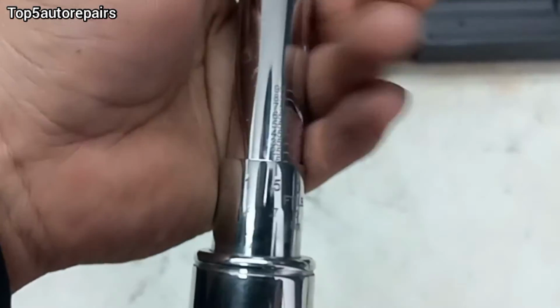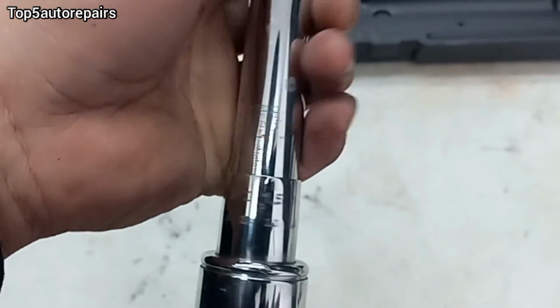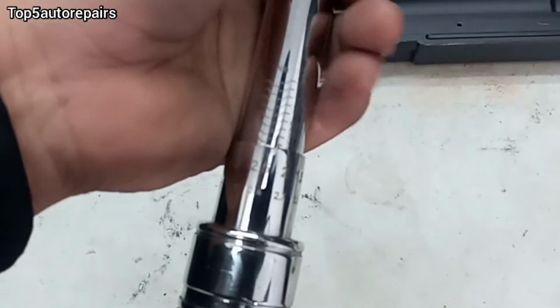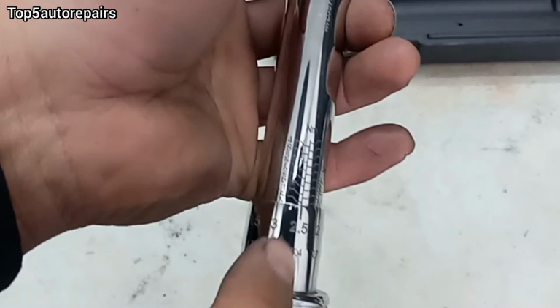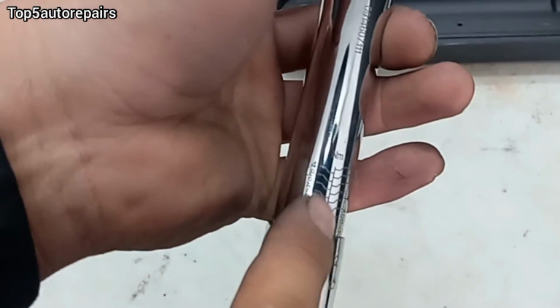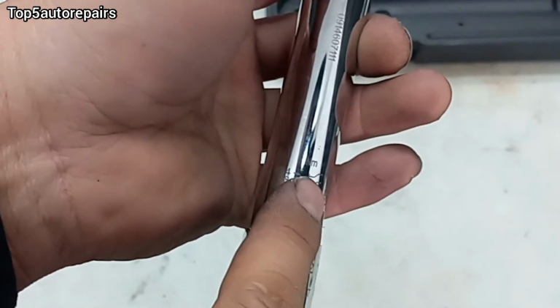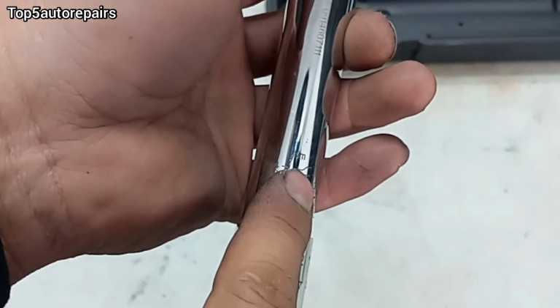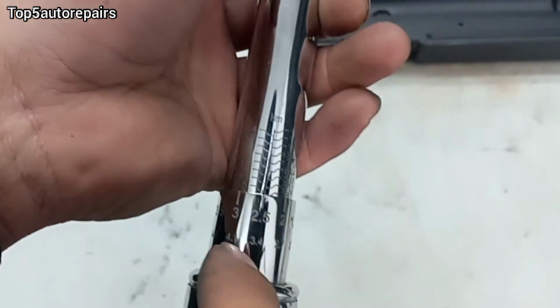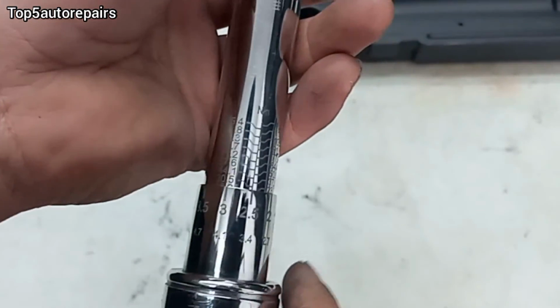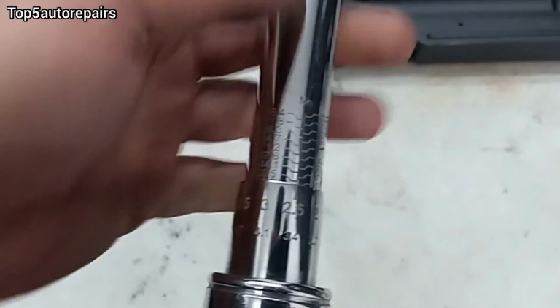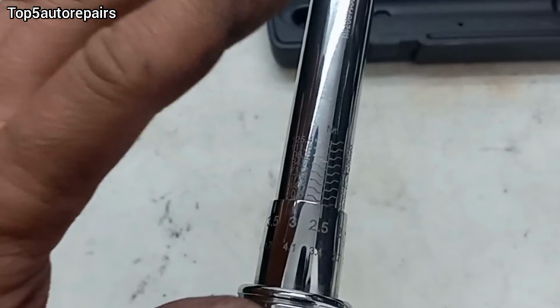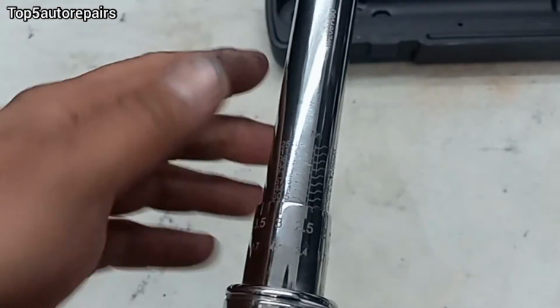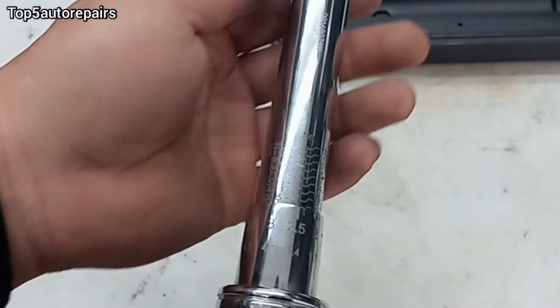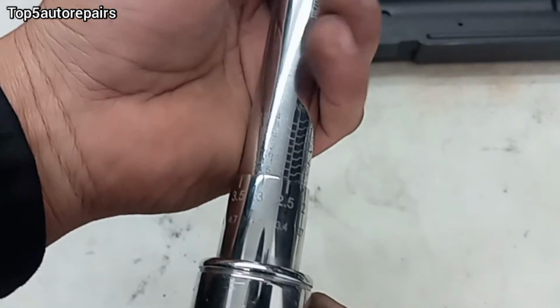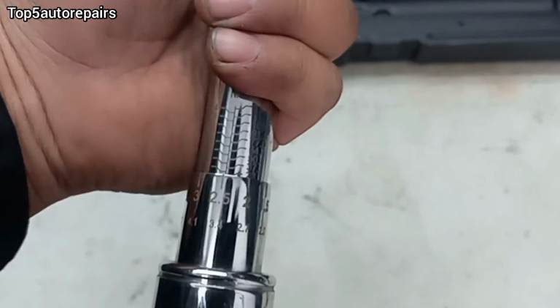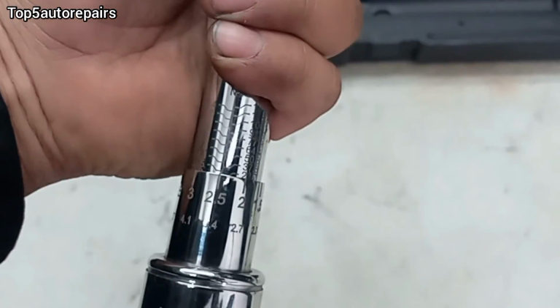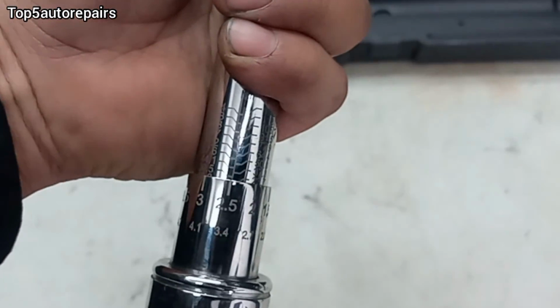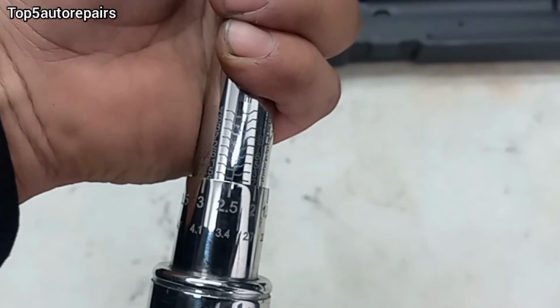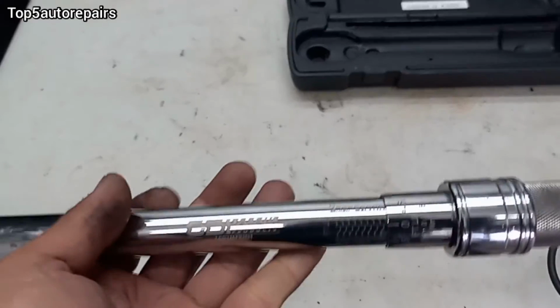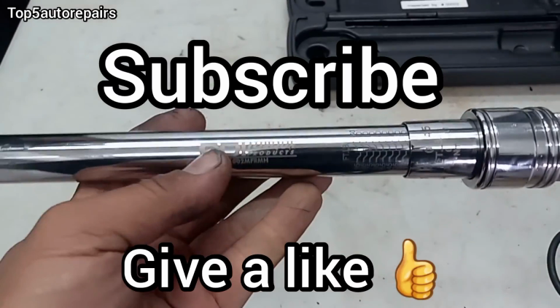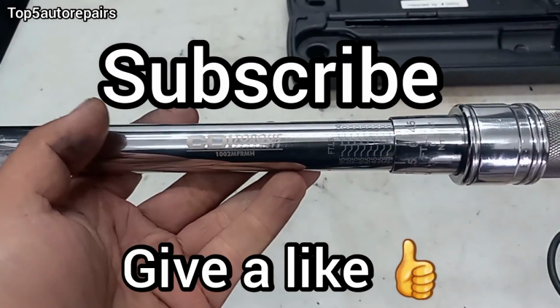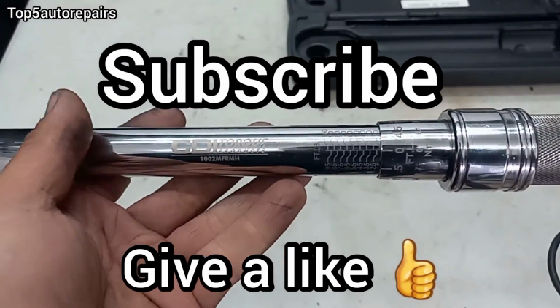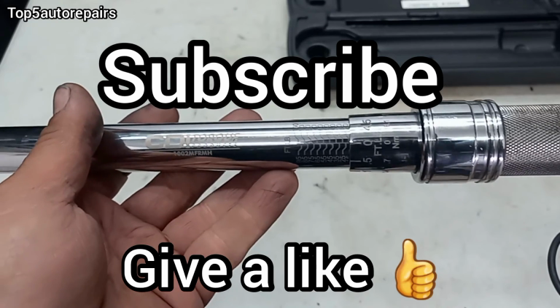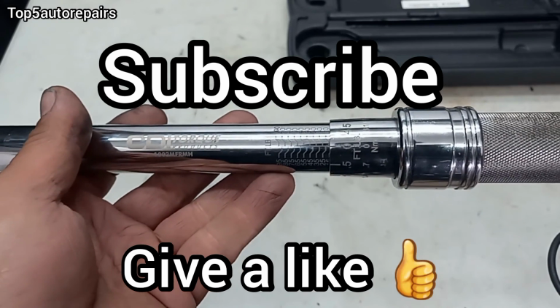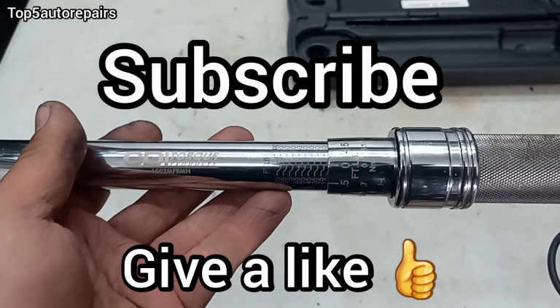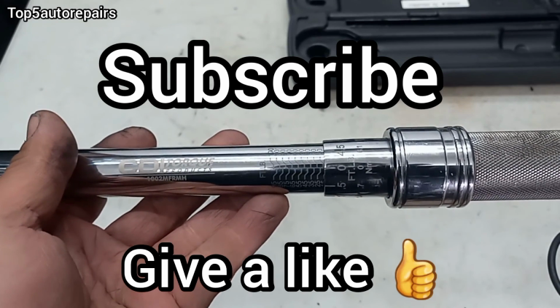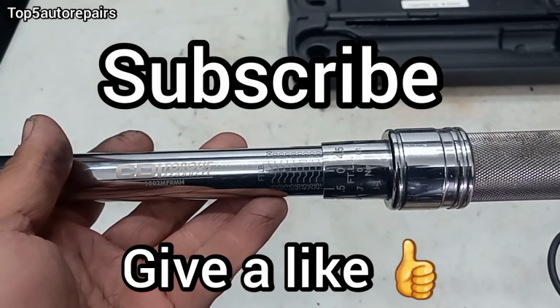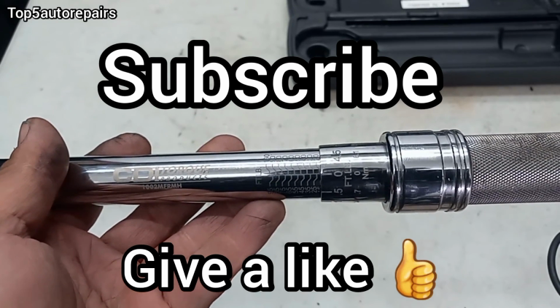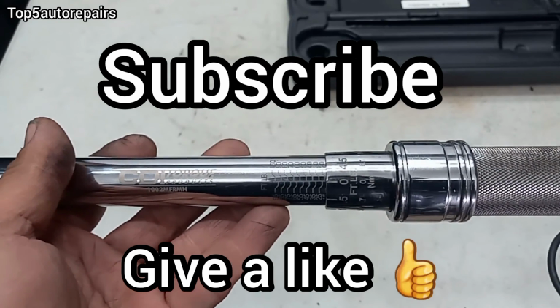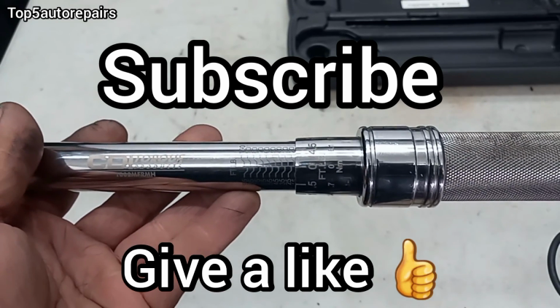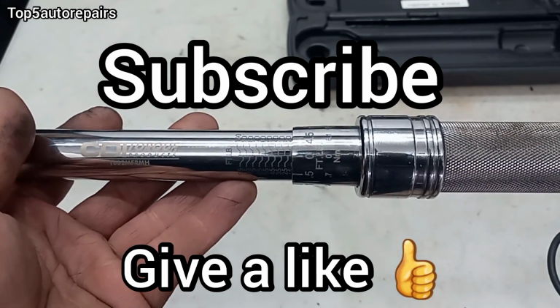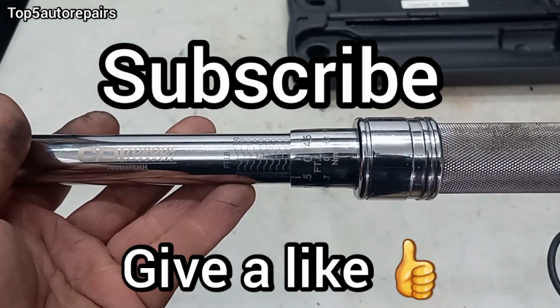You're going to do the exact same thing for newton-meters — the procedure is exactly the same way. Thank you for watching. I hope you like this video. Subscribe and give me a thumbs up.